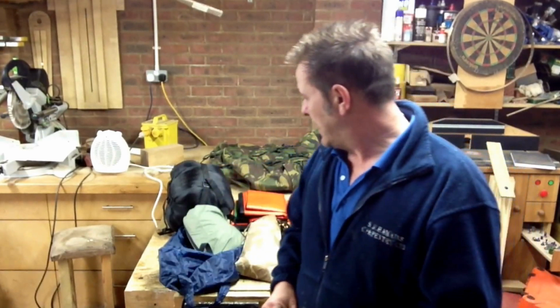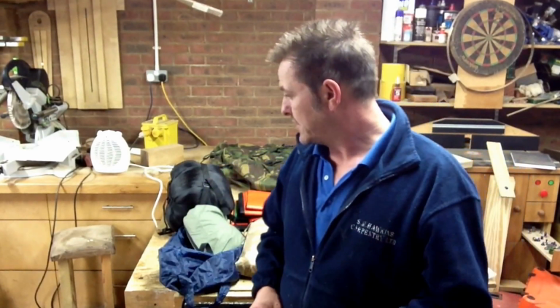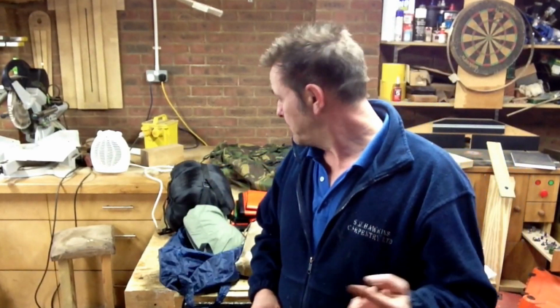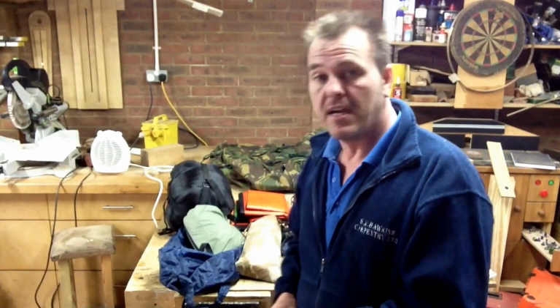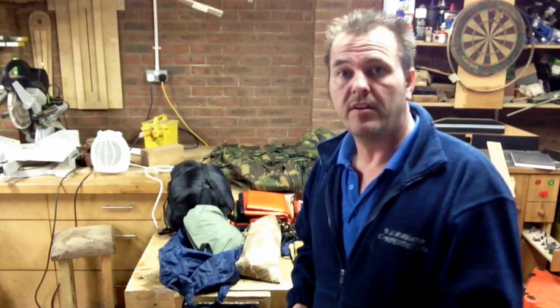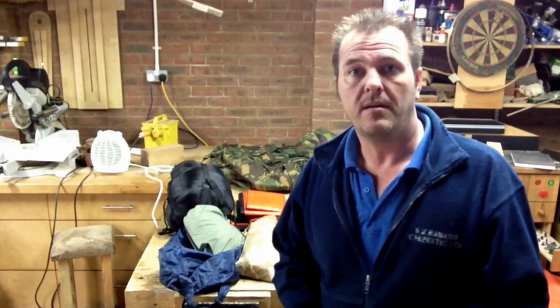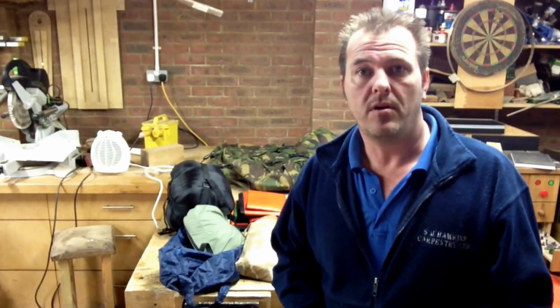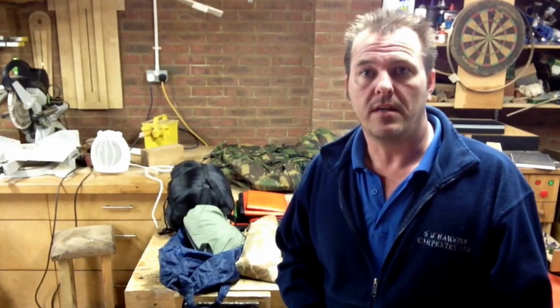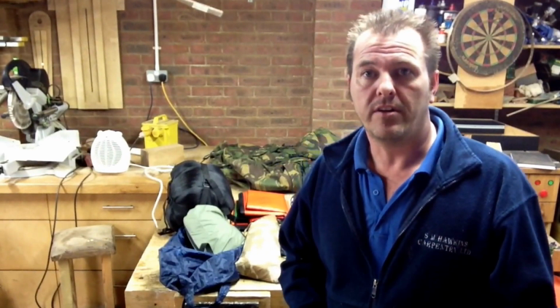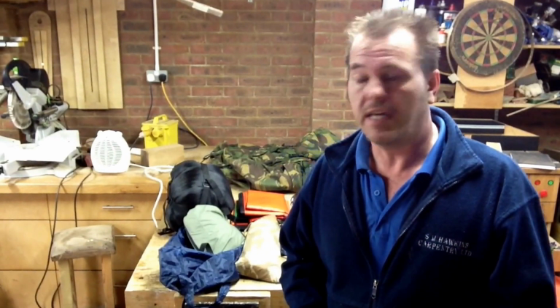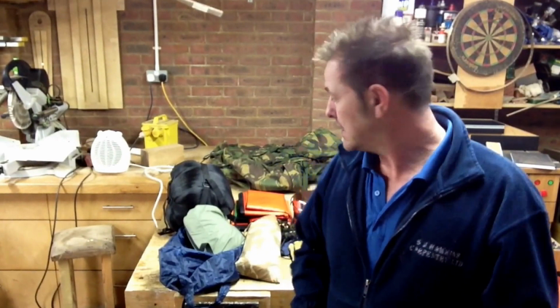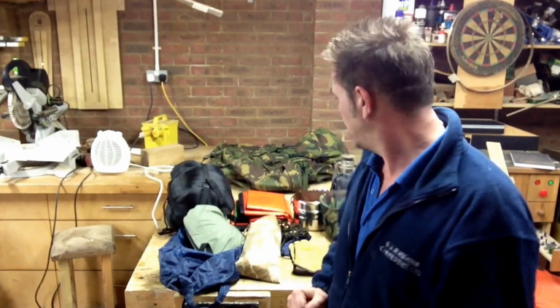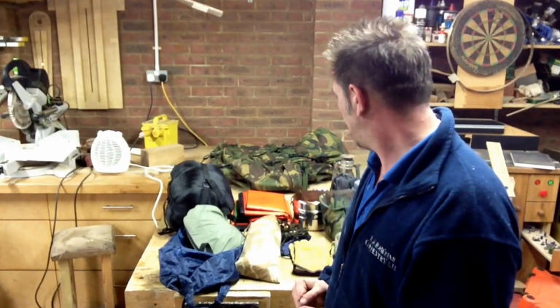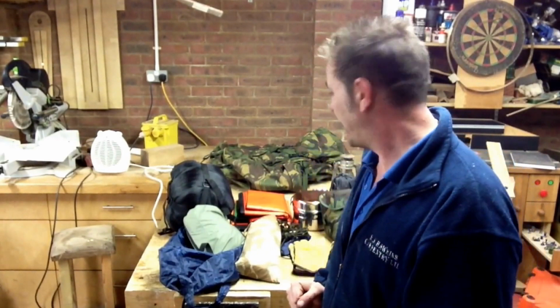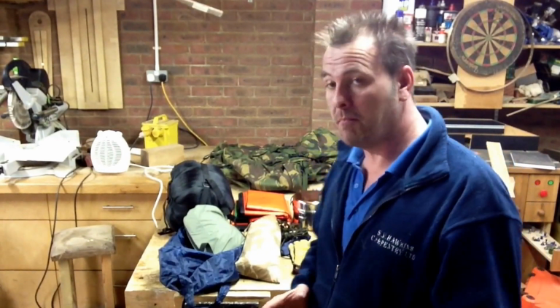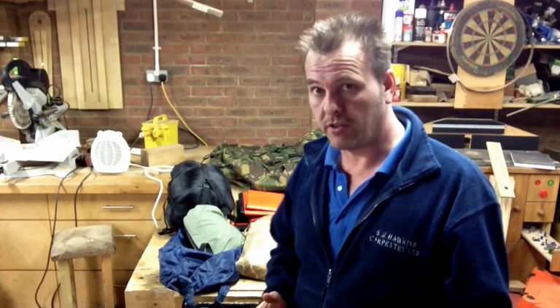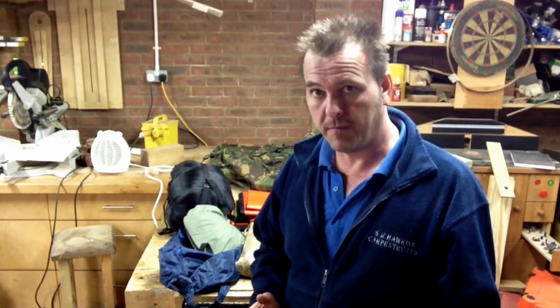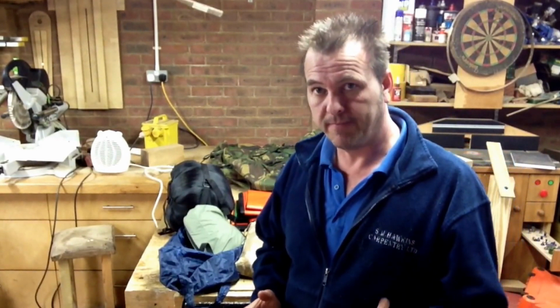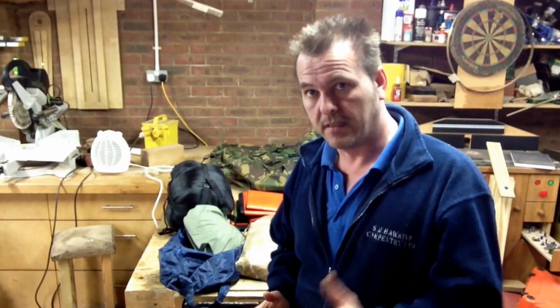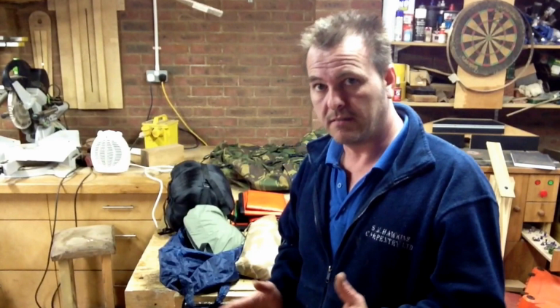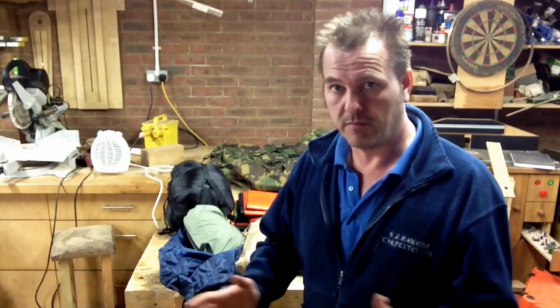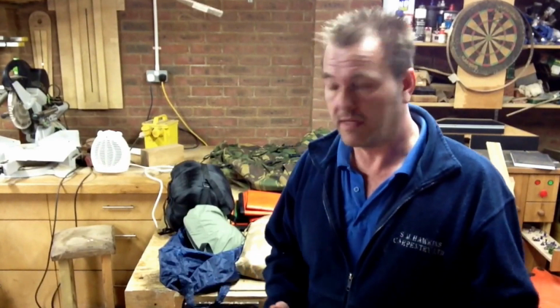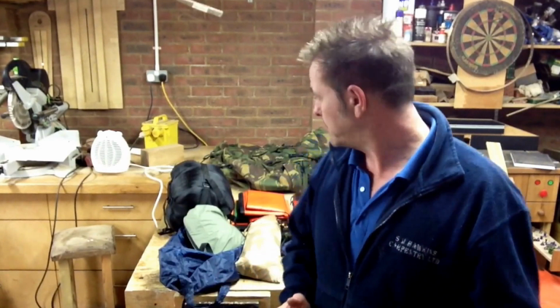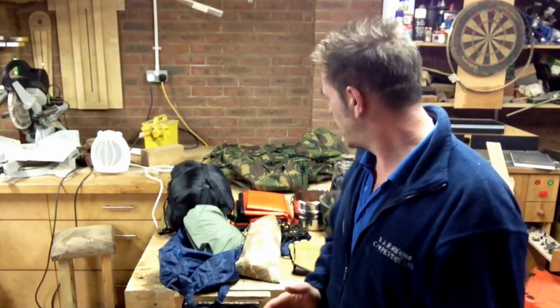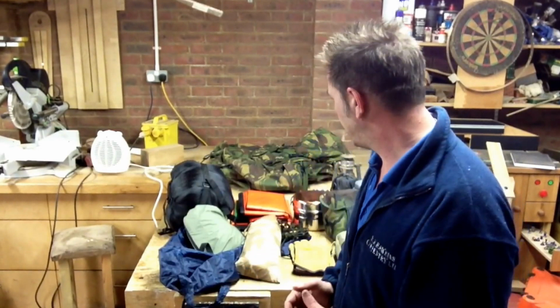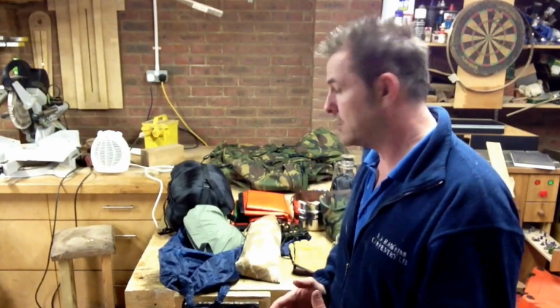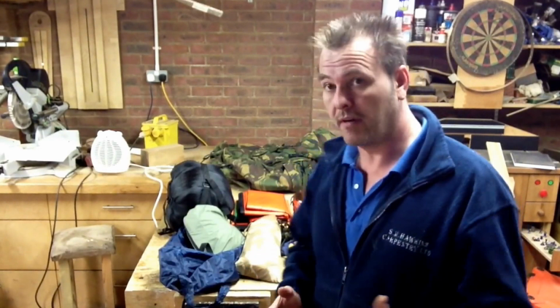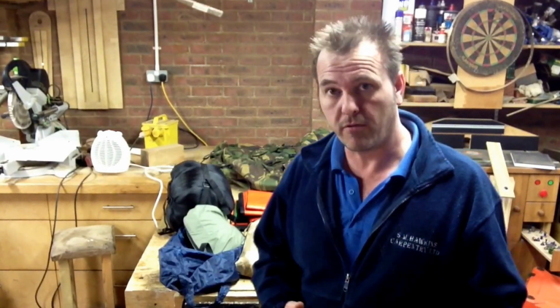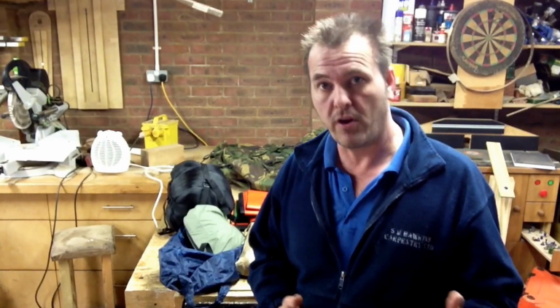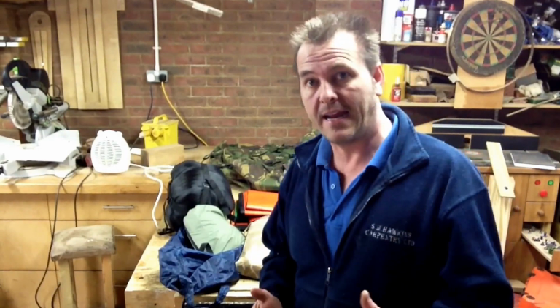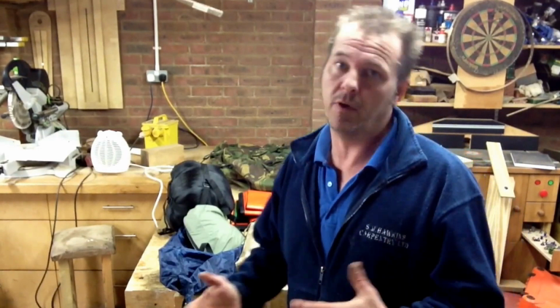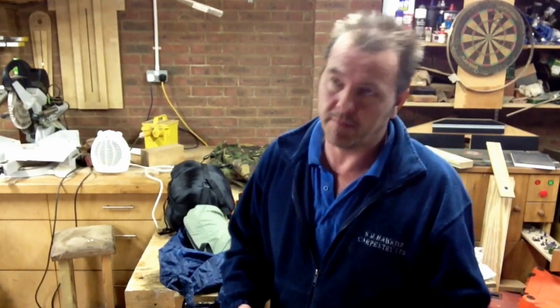So this VR is for my overnight kit. I haven't got much at the moment because, as you probably know, I'm just starting out with this. But I'll go through what I have and what I'm hoping to get.